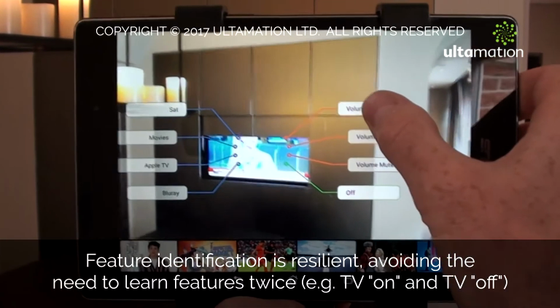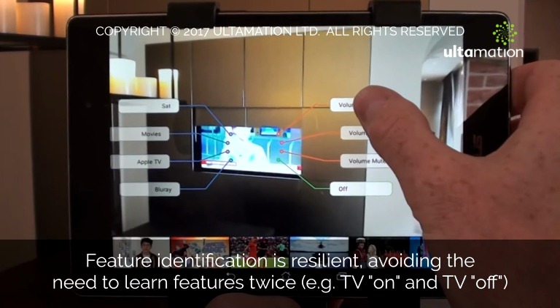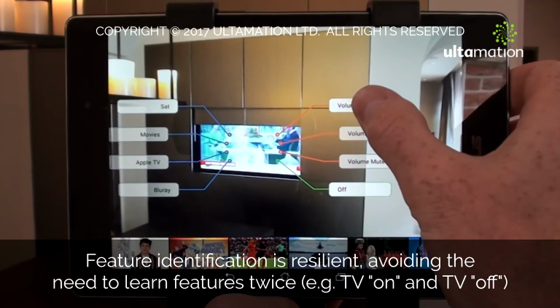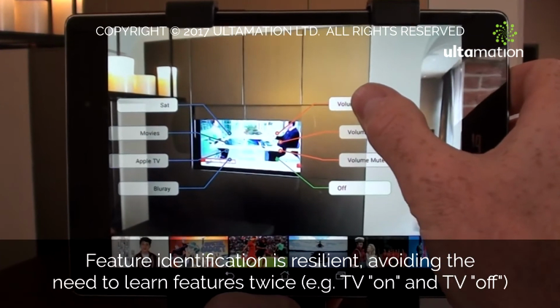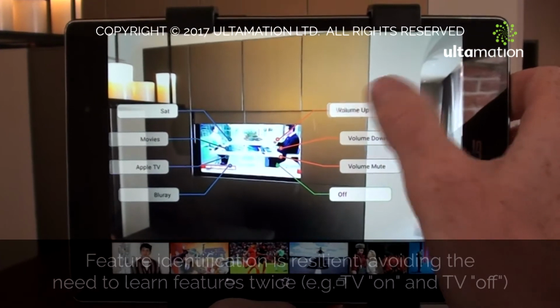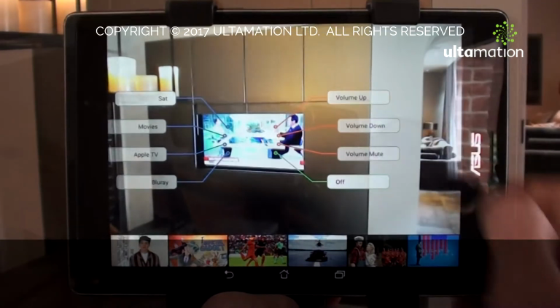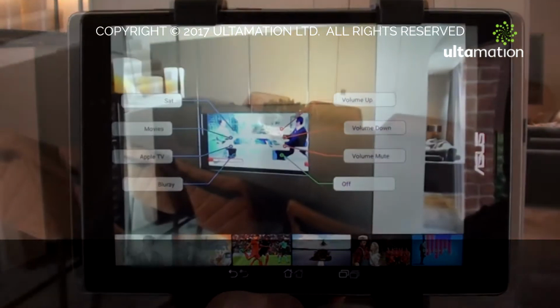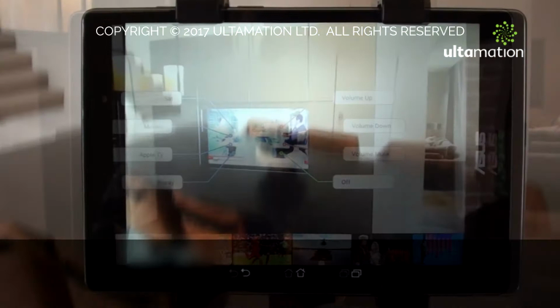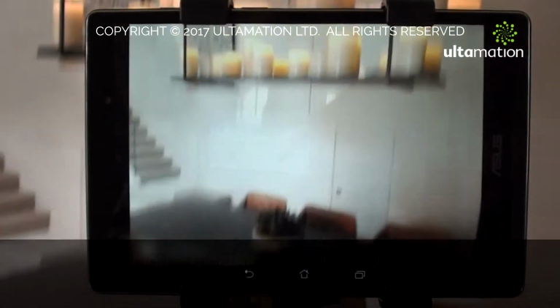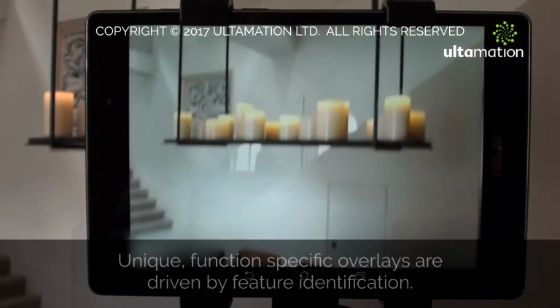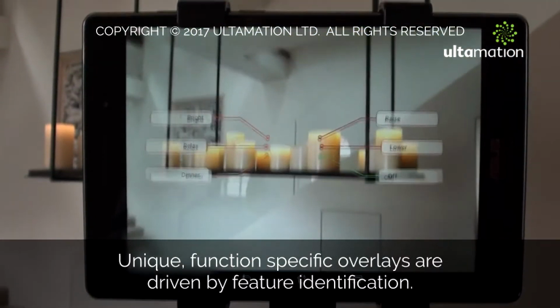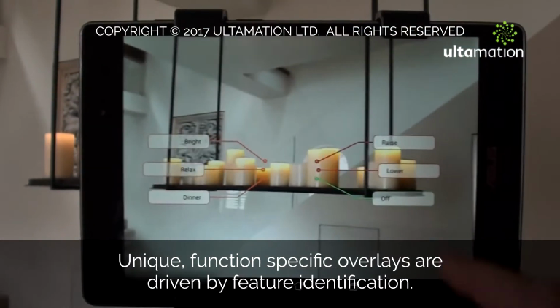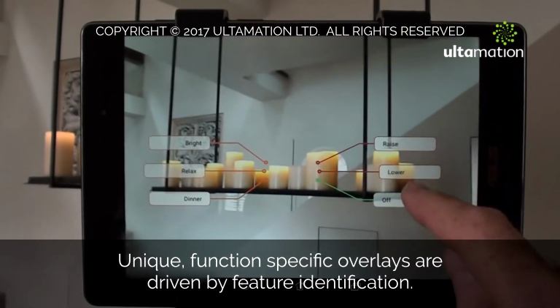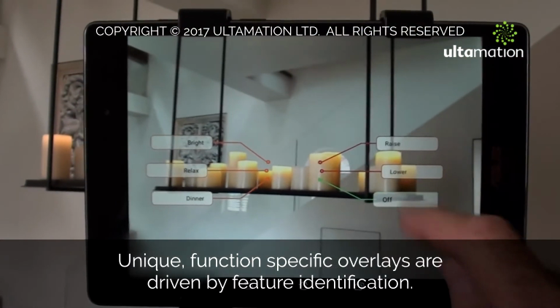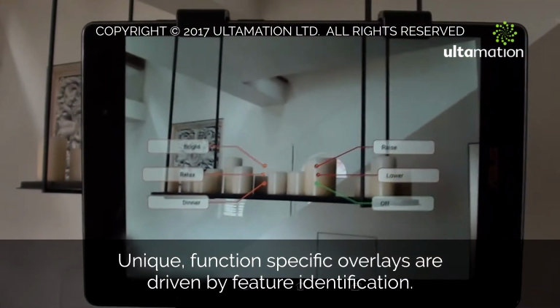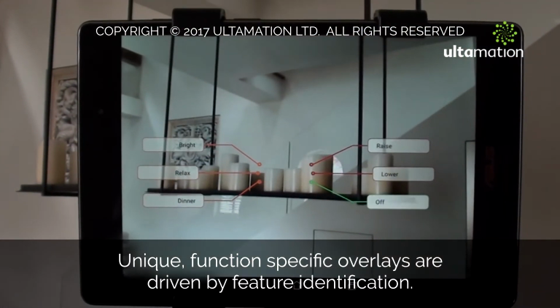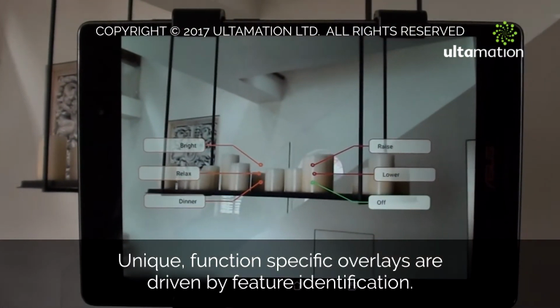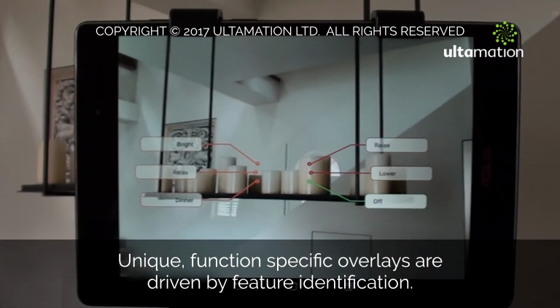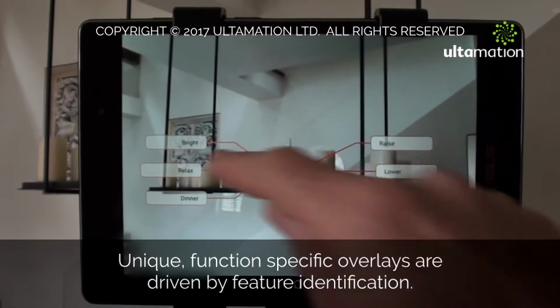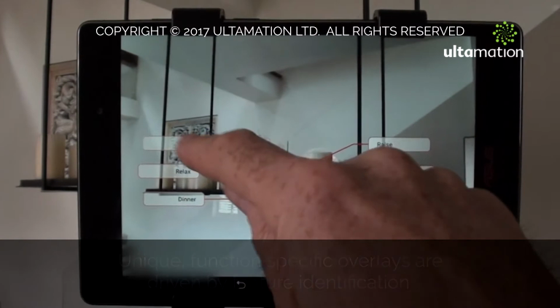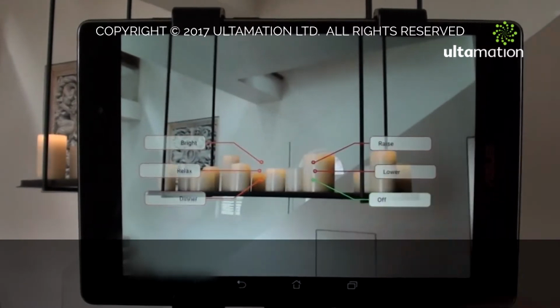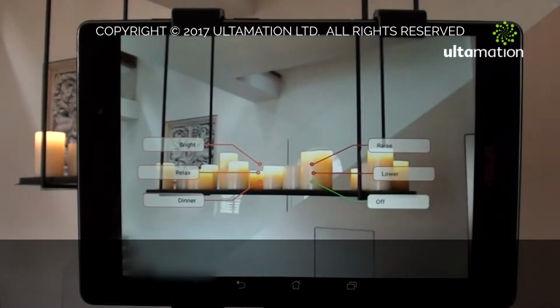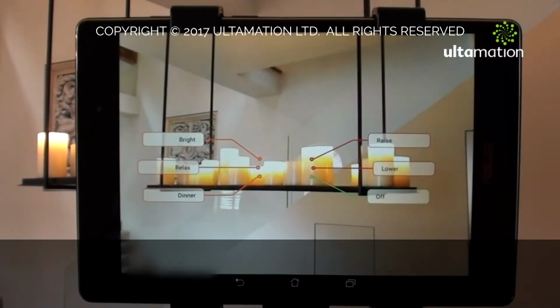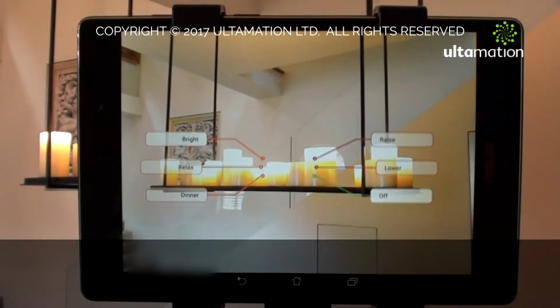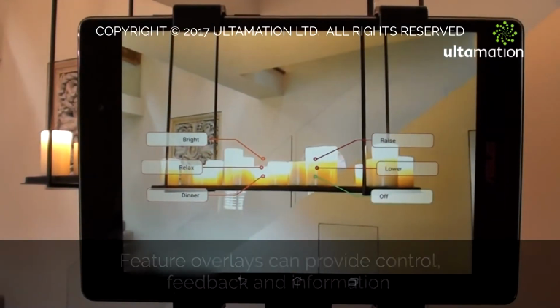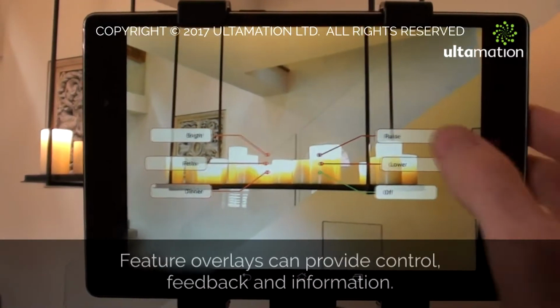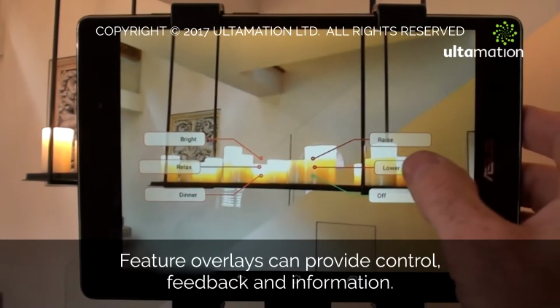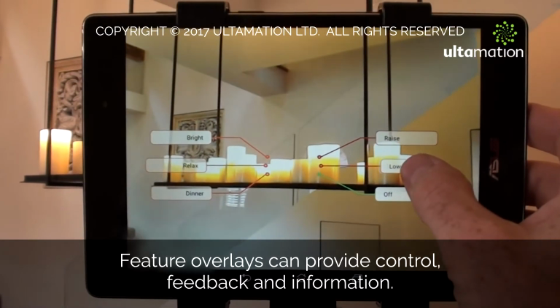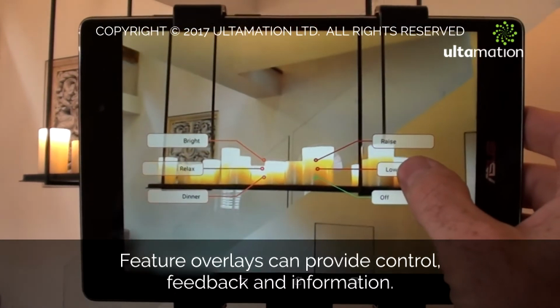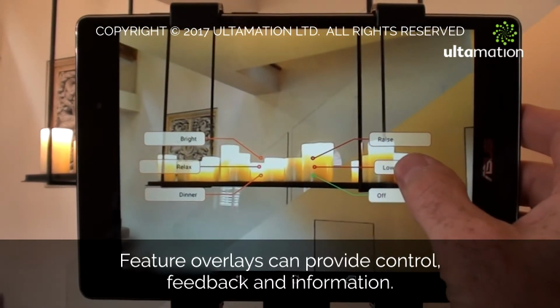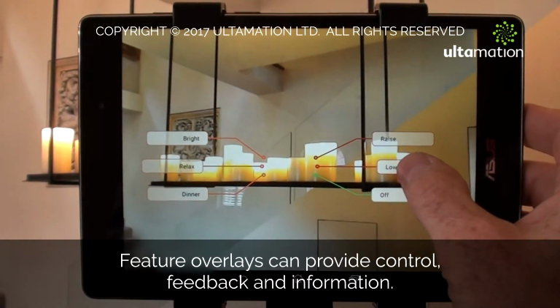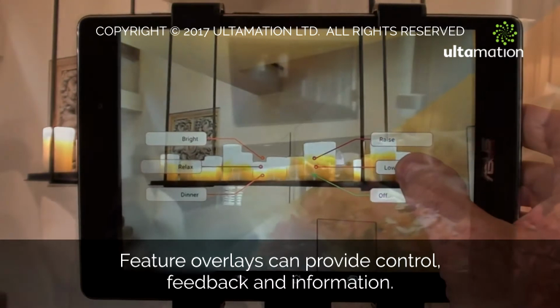Visual features are easily defined by taking photos of the environment. There's no need for complex modelling or surveys. The technology is resilient to changes in the scene or lighting, while still being able to reject false feature recognition.